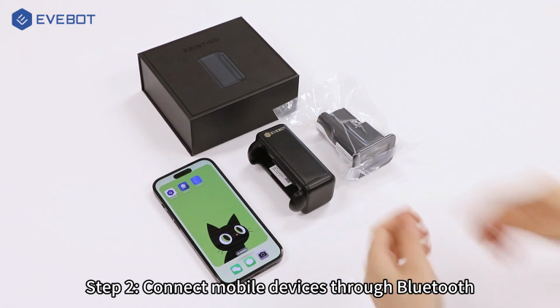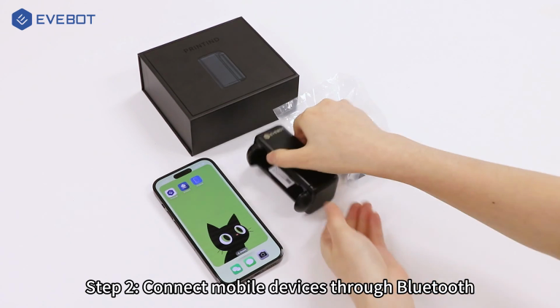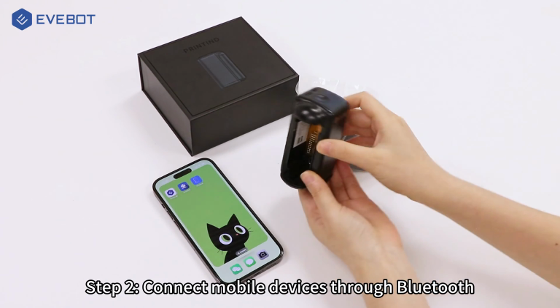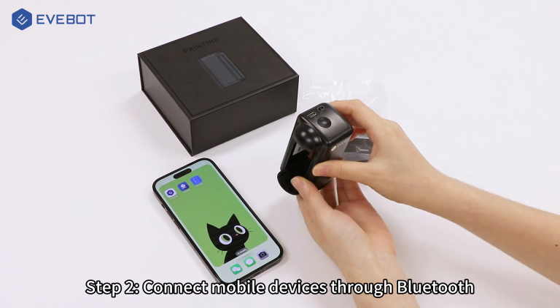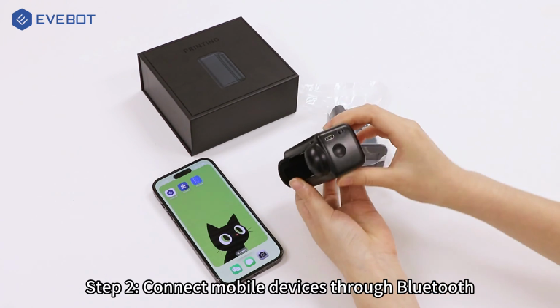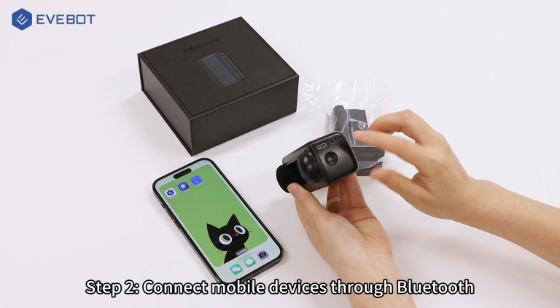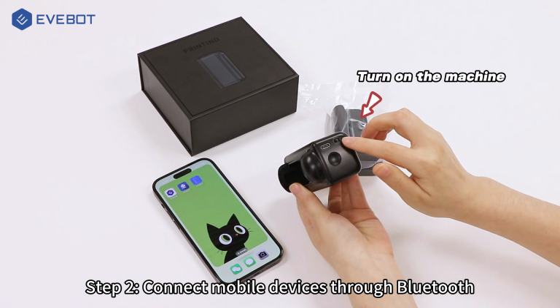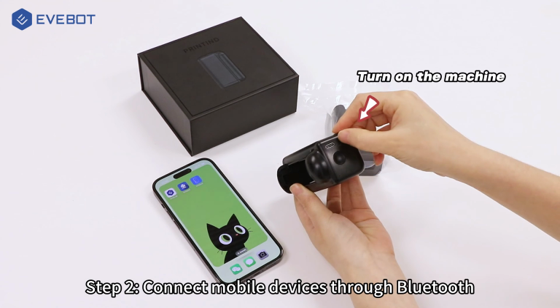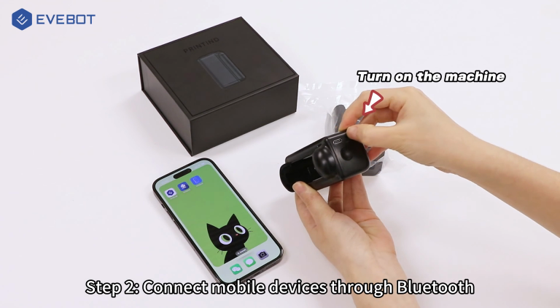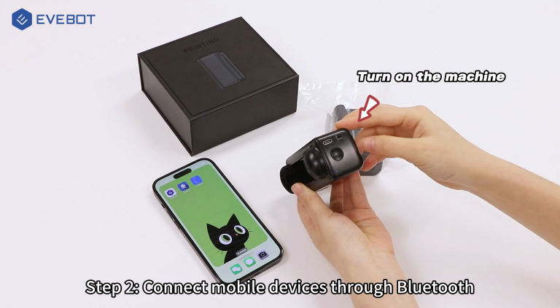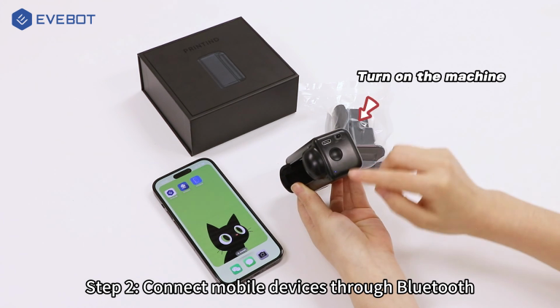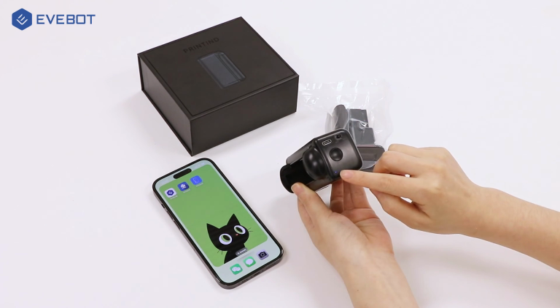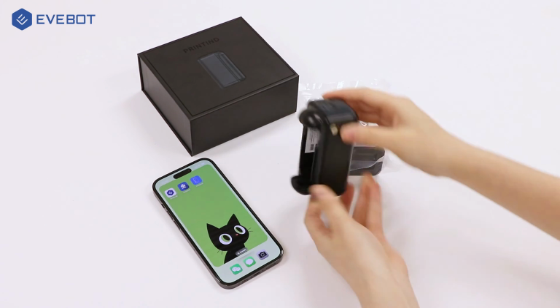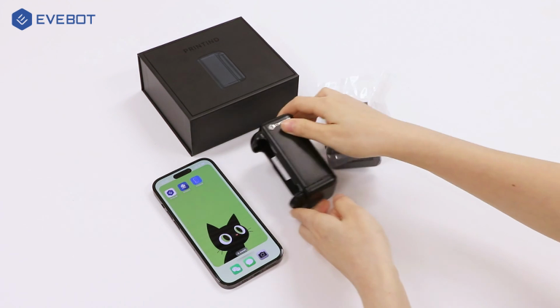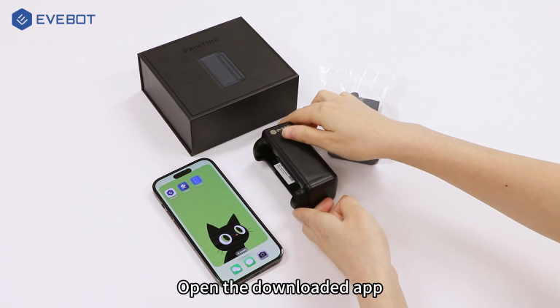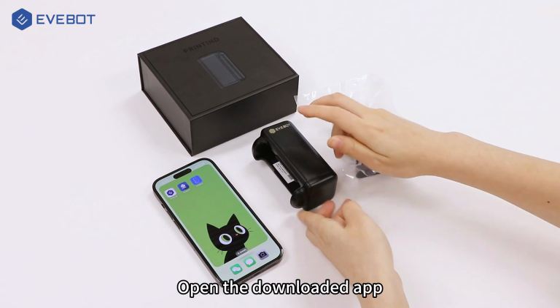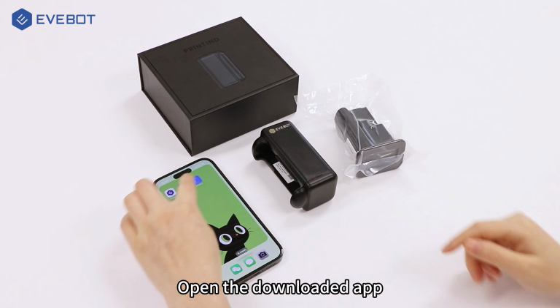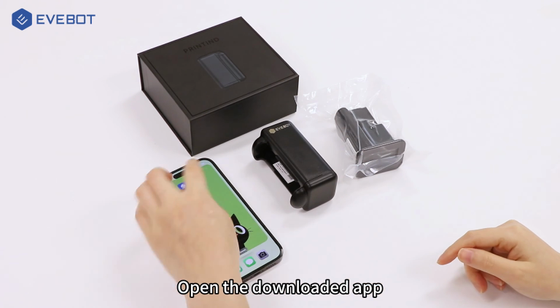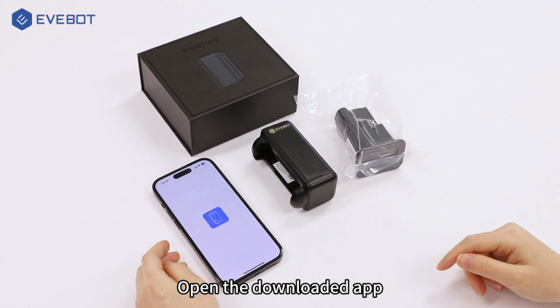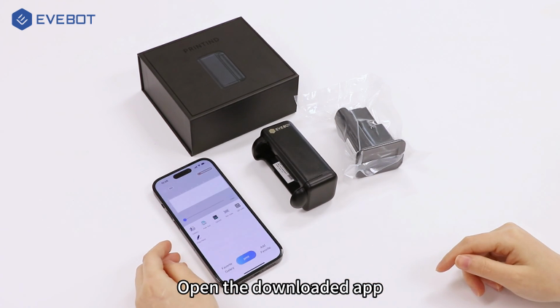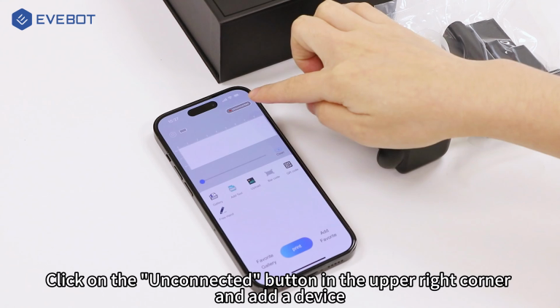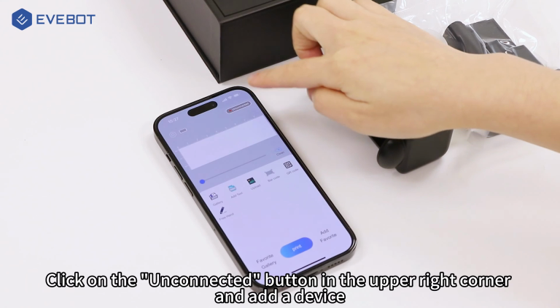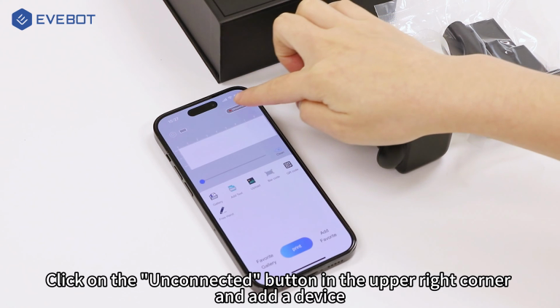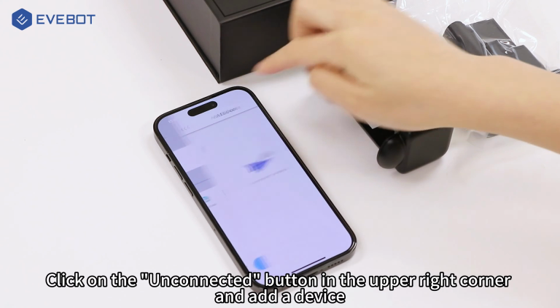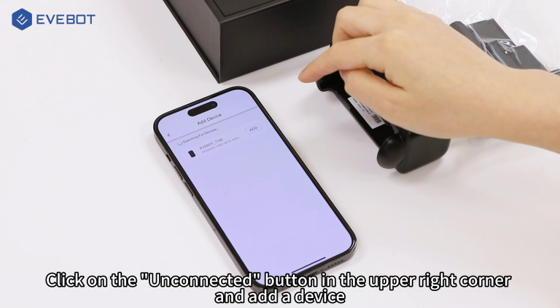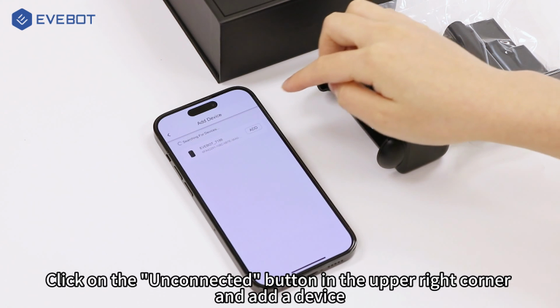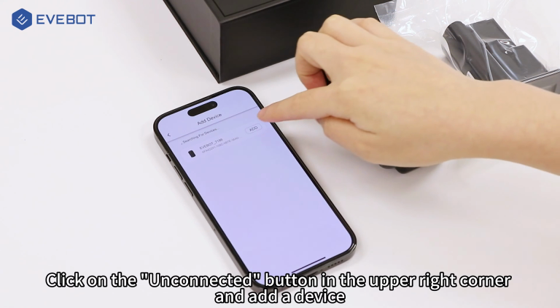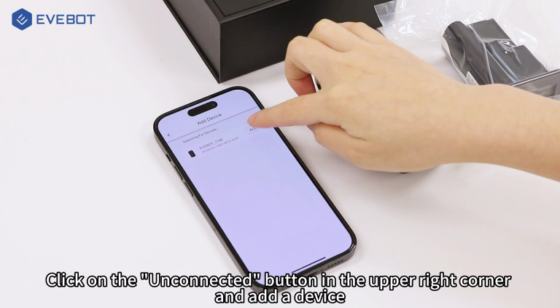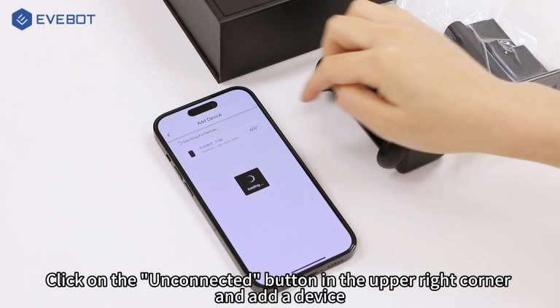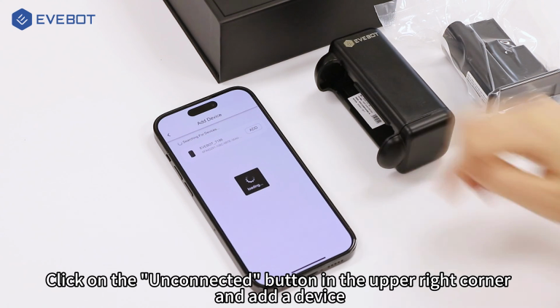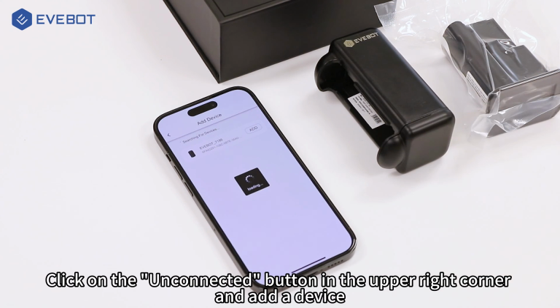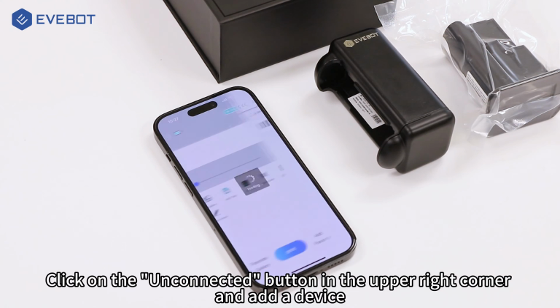Step 2: Connect mobile devices through Bluetooth. Open the downloaded app, click on the unconnected button in the upper right corner, and add a device.